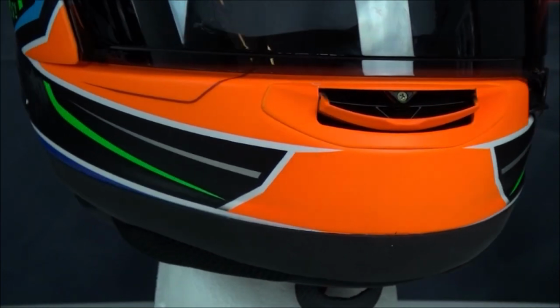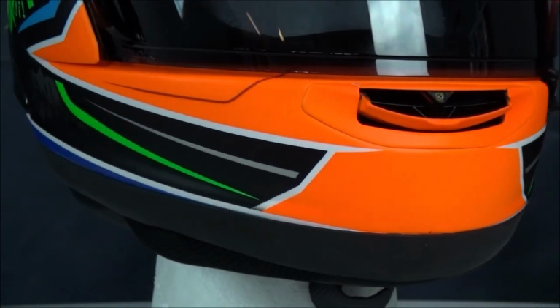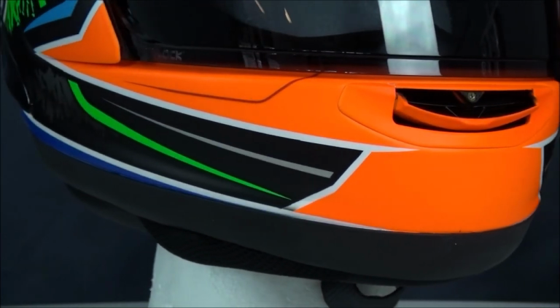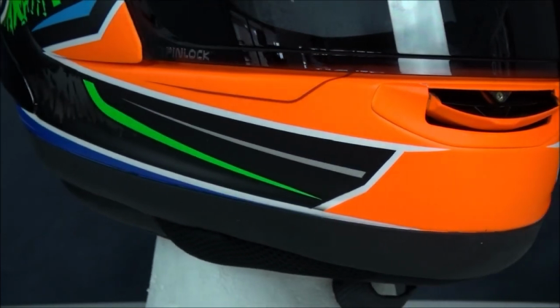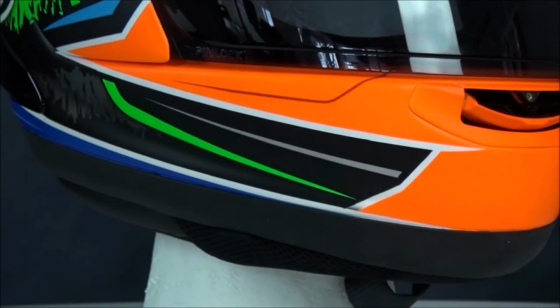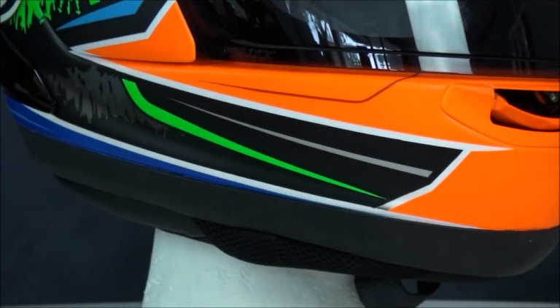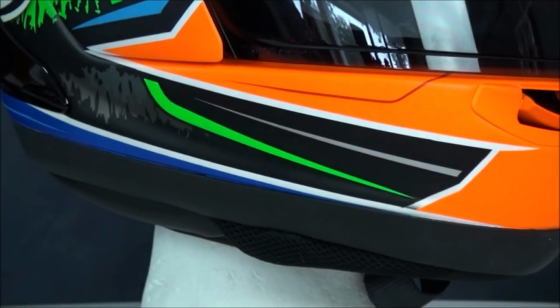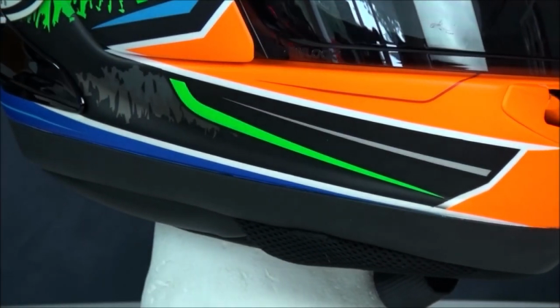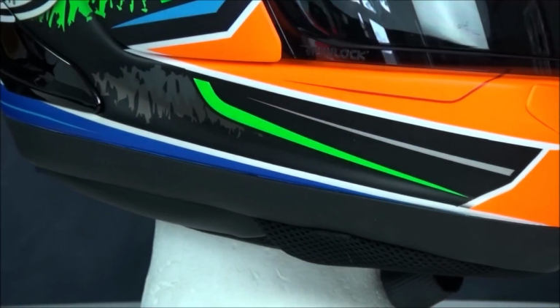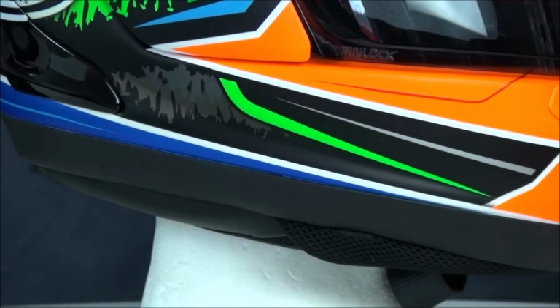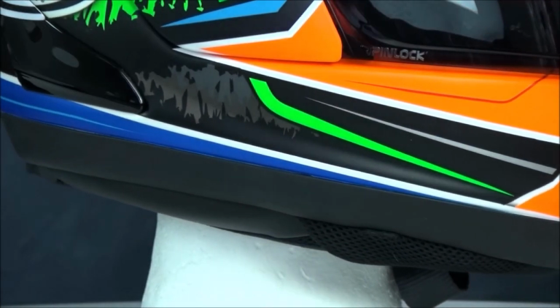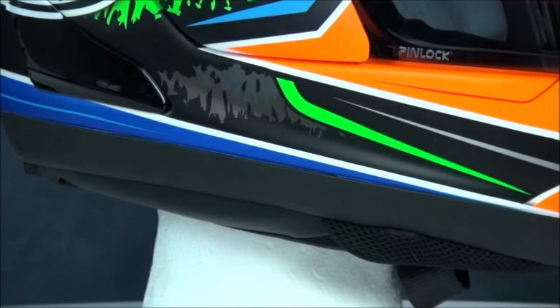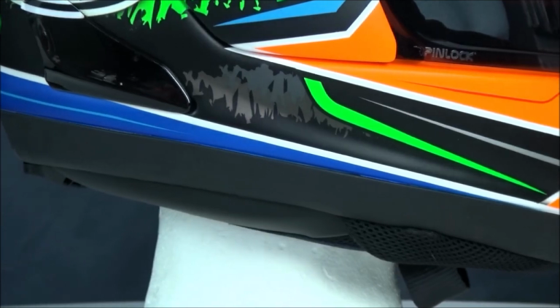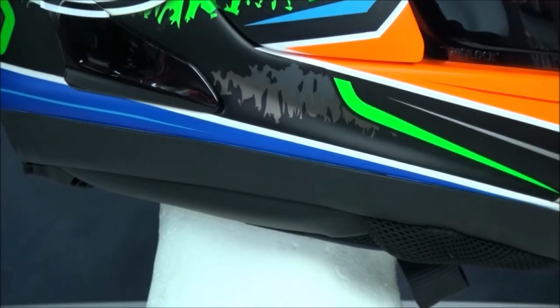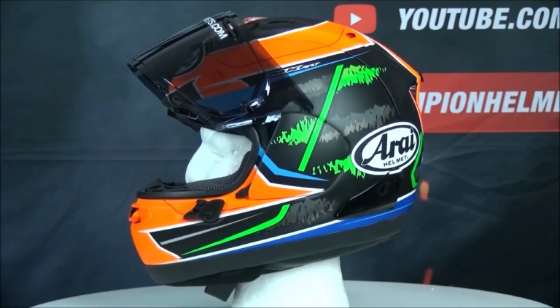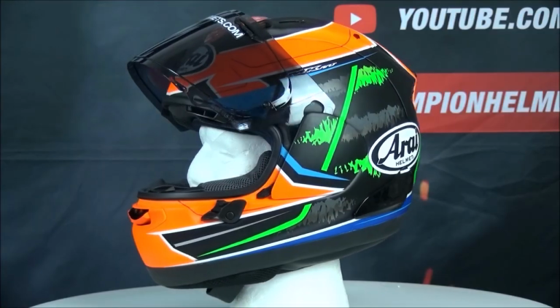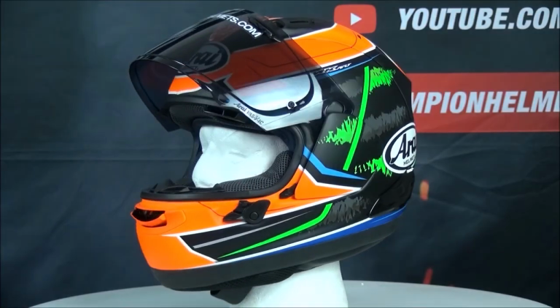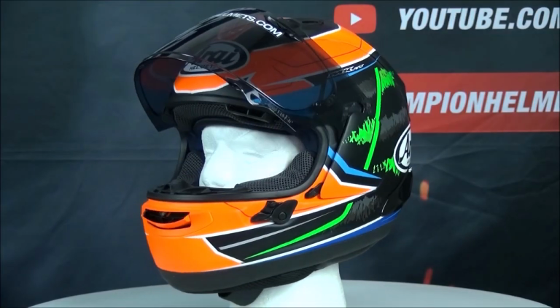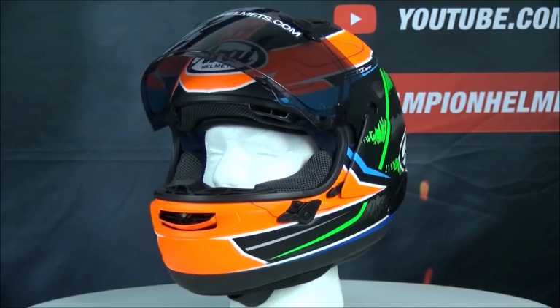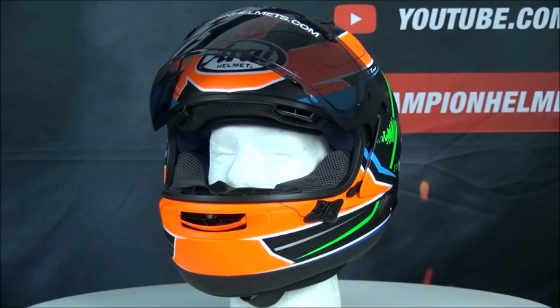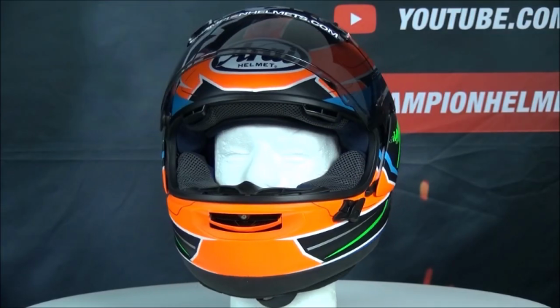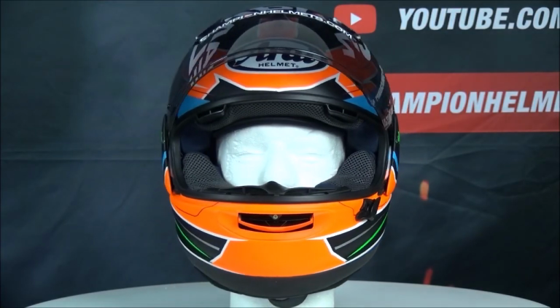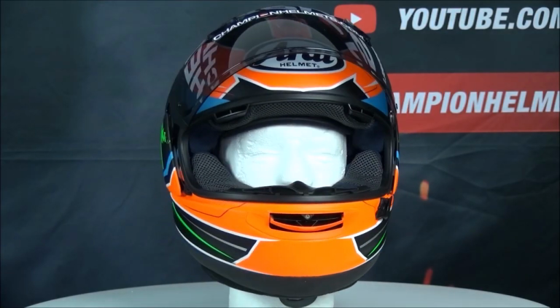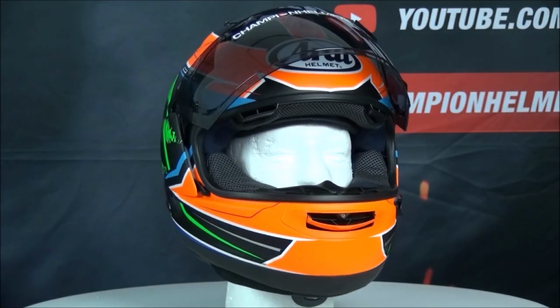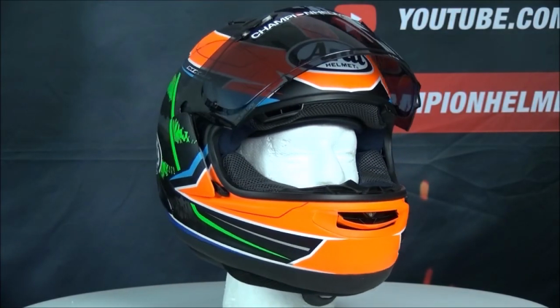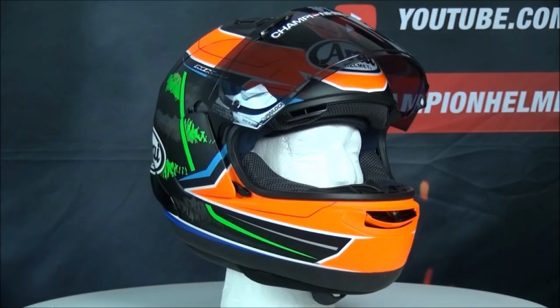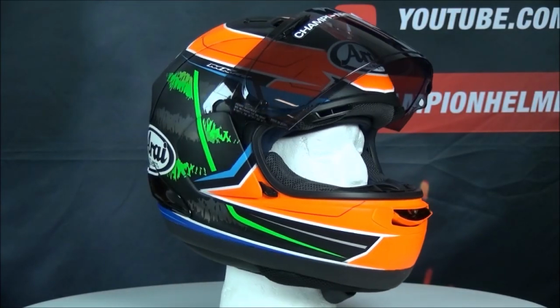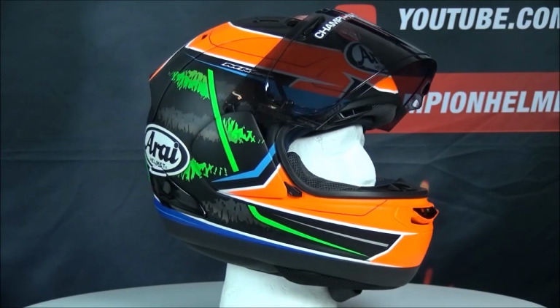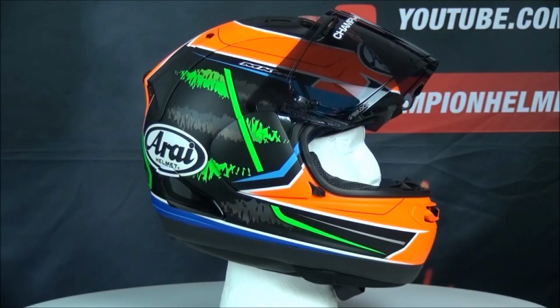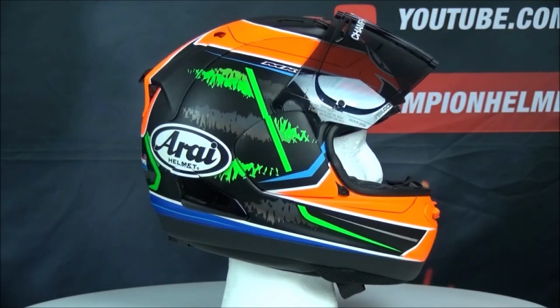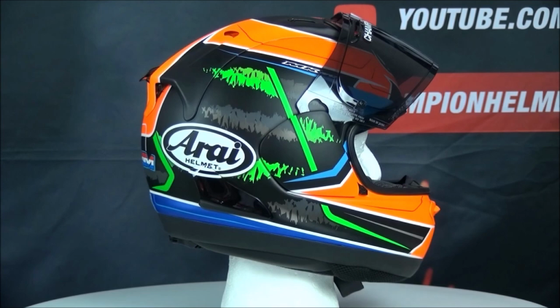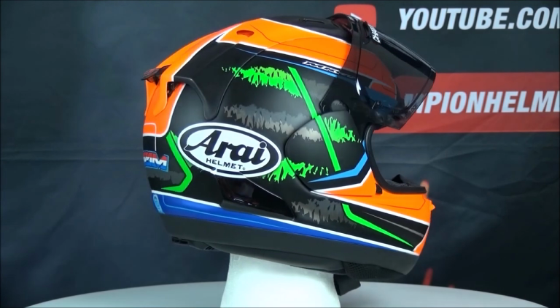The RX-7V has been designed to glance off of impacts, and that is why this helmet has an almost round look. The liner of the RX-7V is removable, washable, and antibacterial.